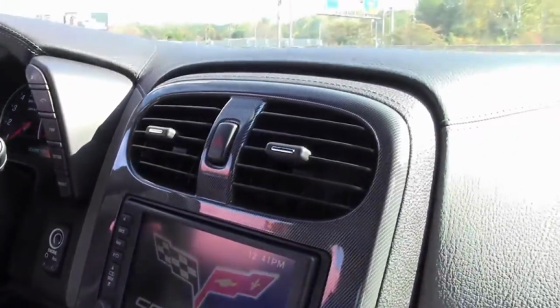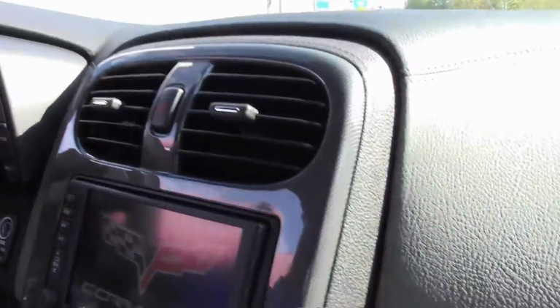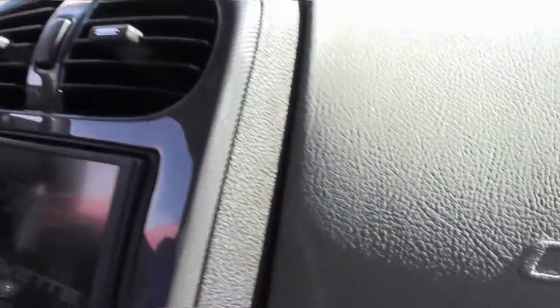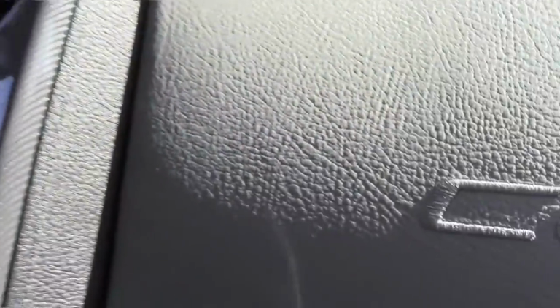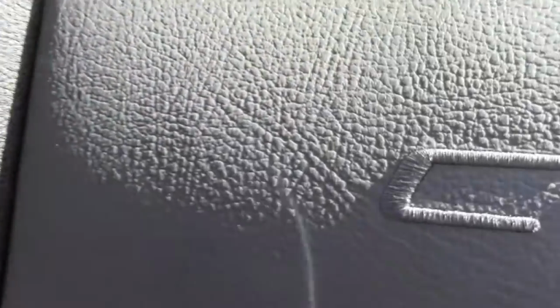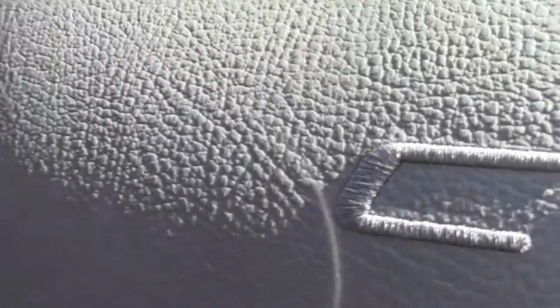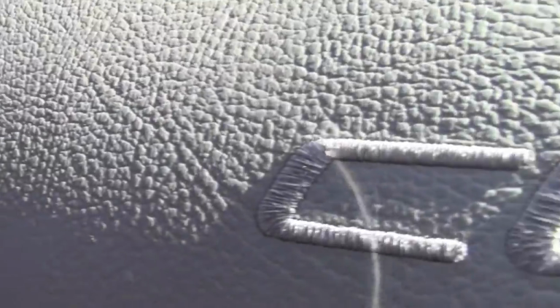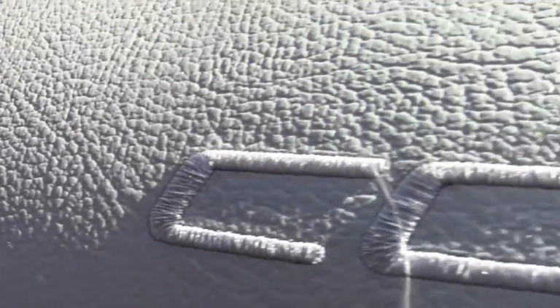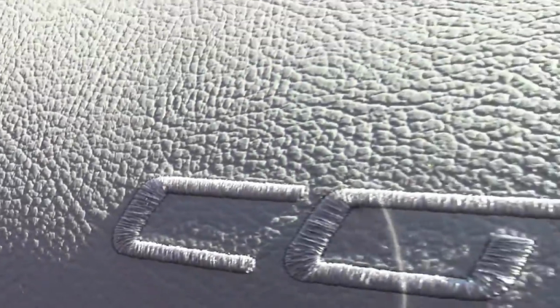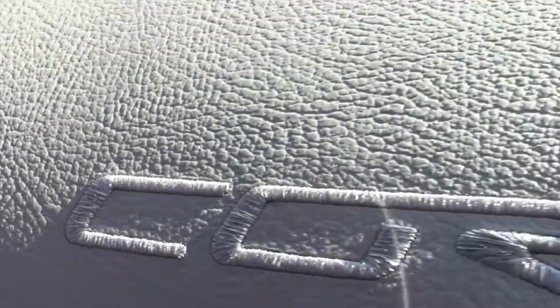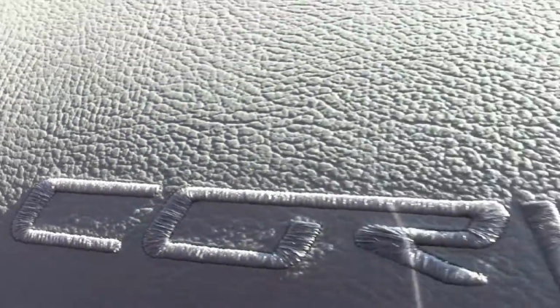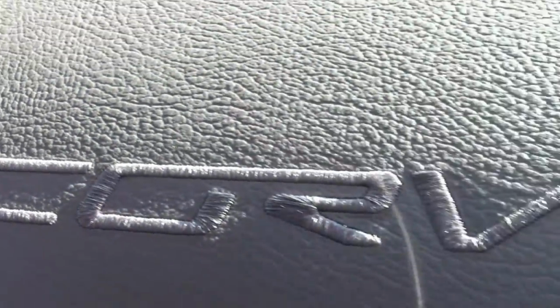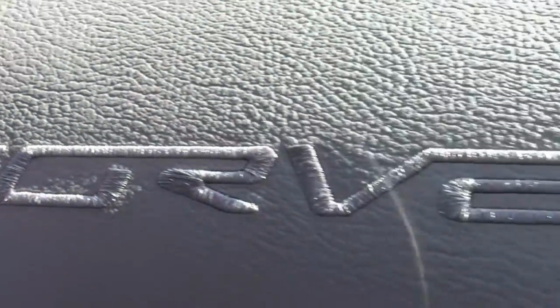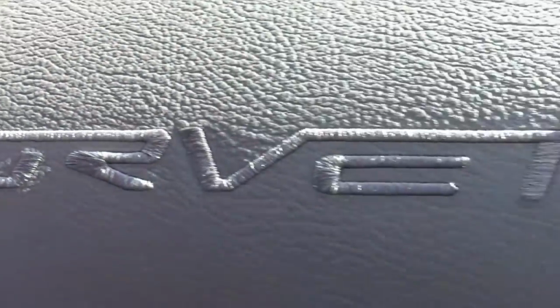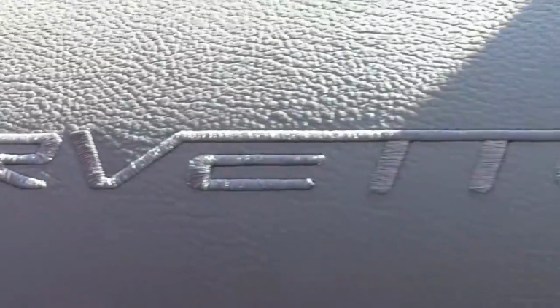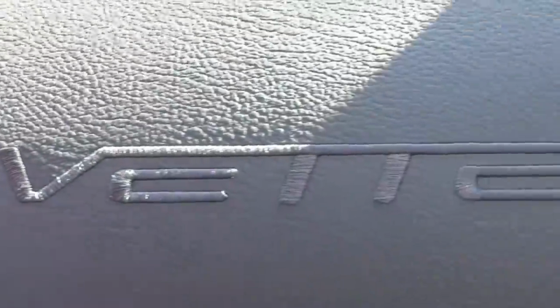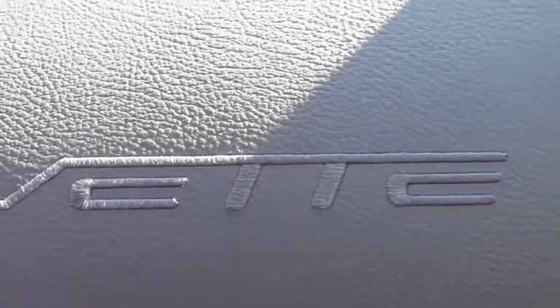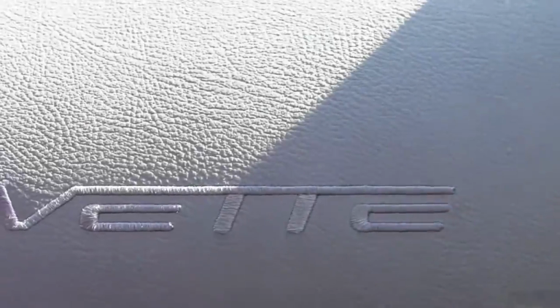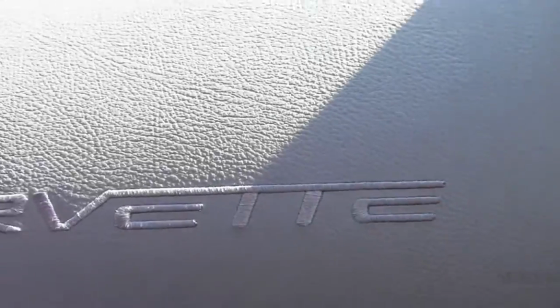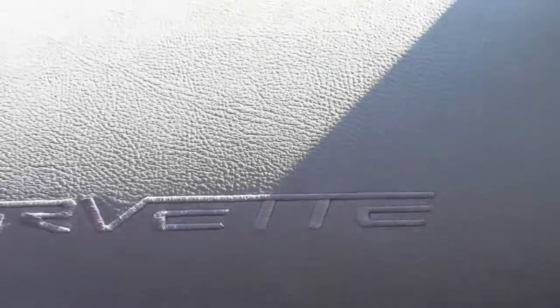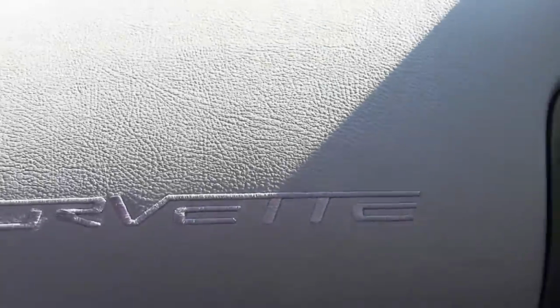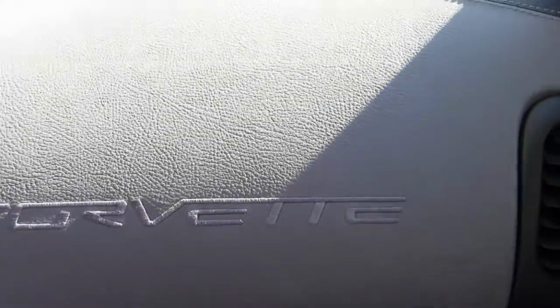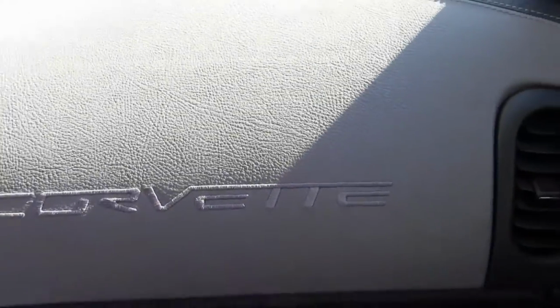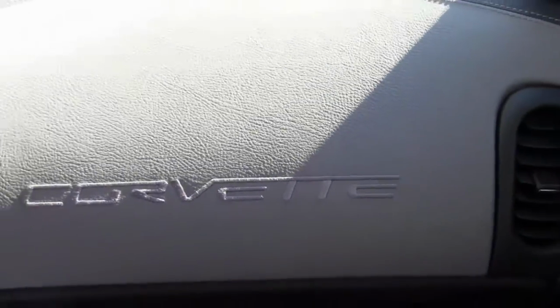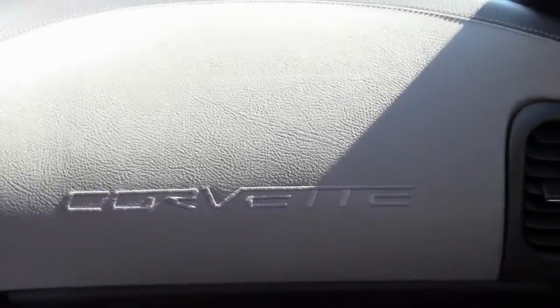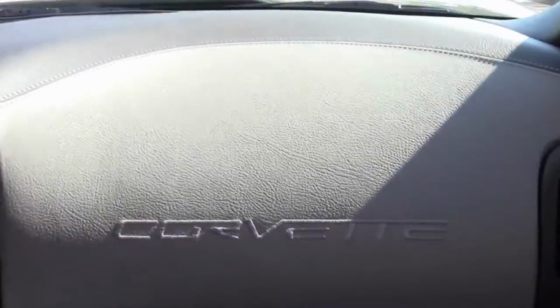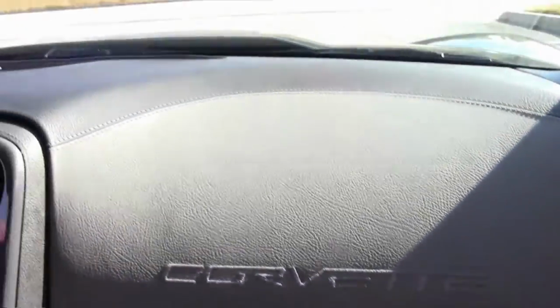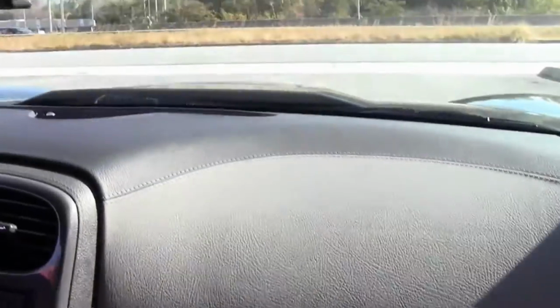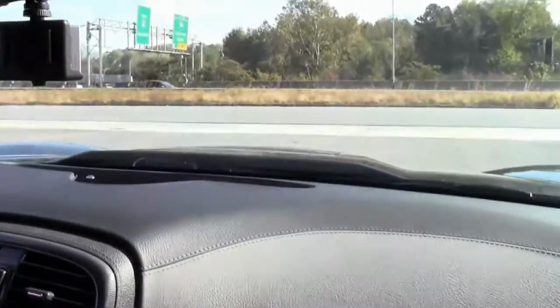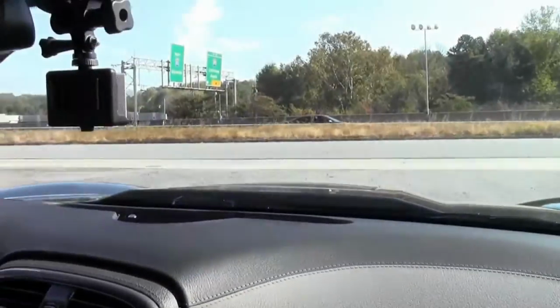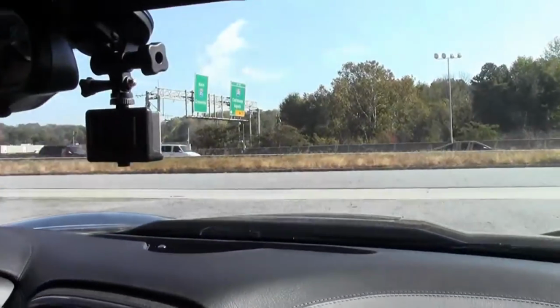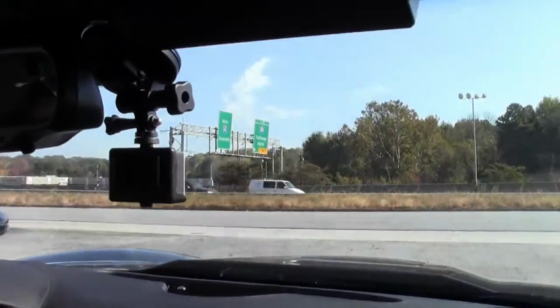This car is an absolute gem. We're going to put you on the BioVet test track and let you see how the ZR1 performs.